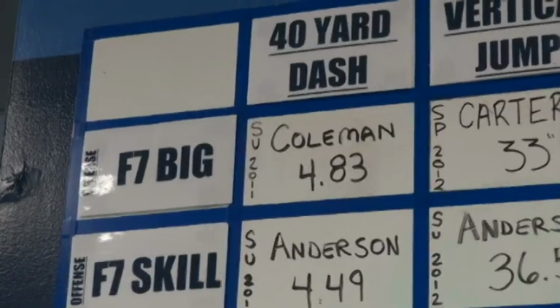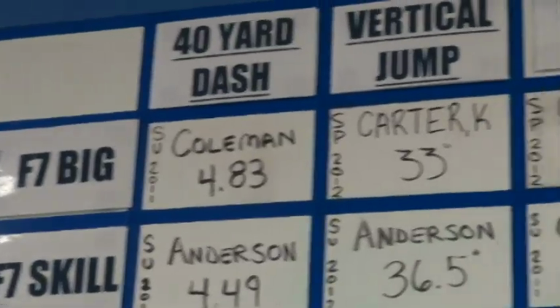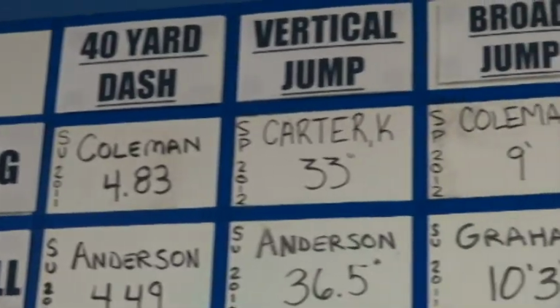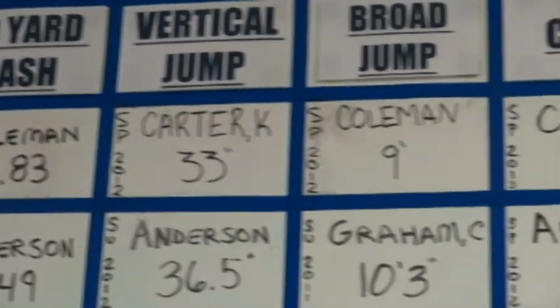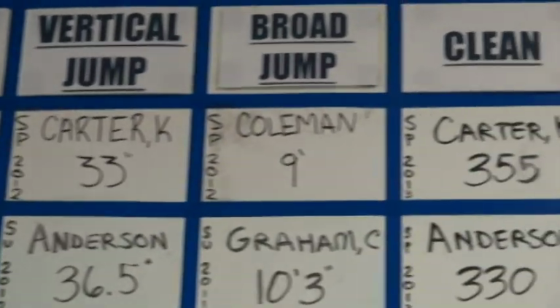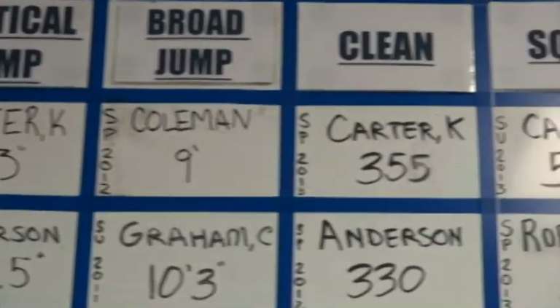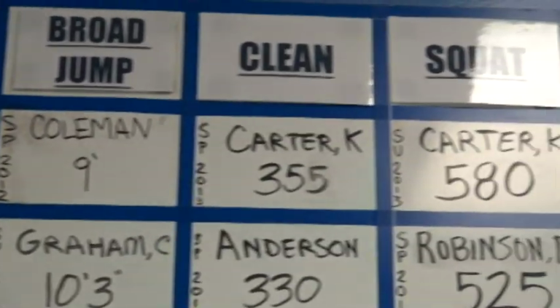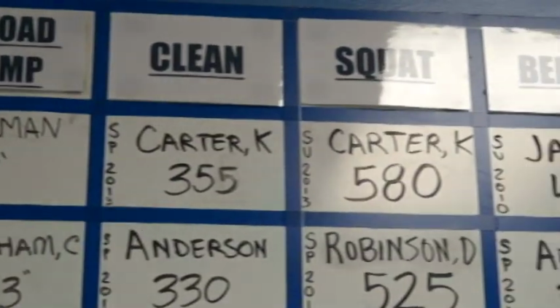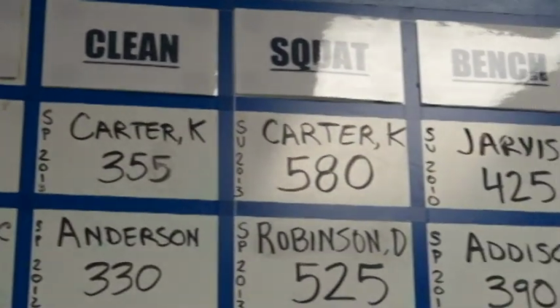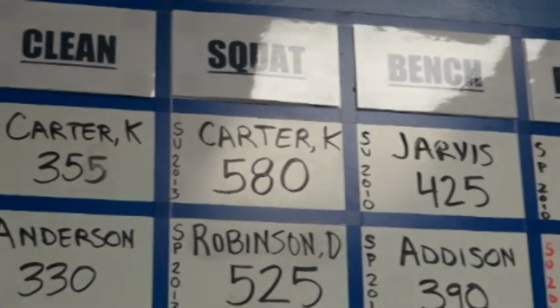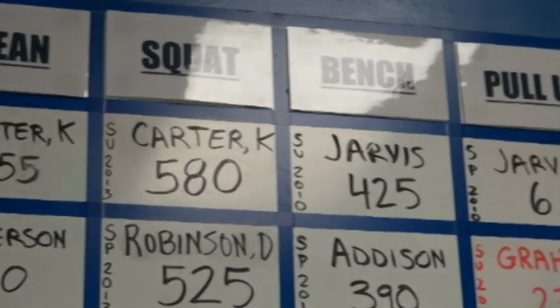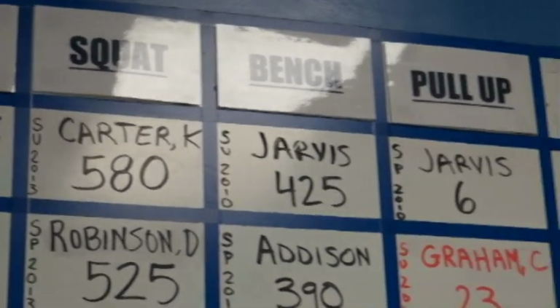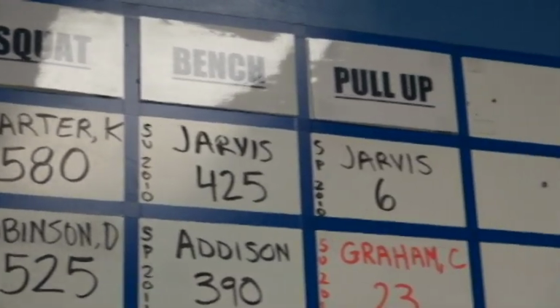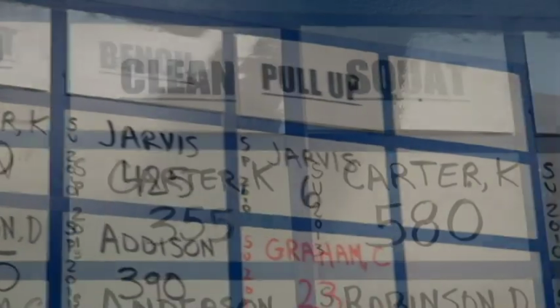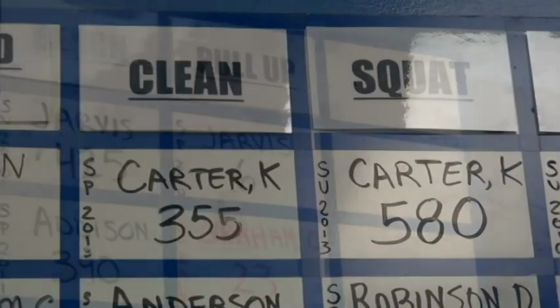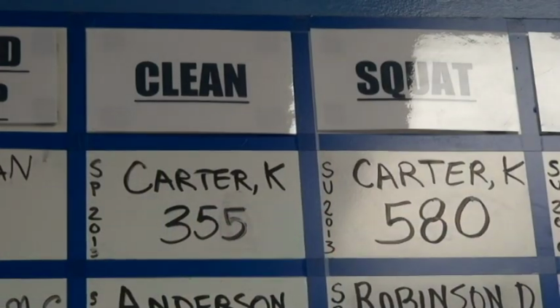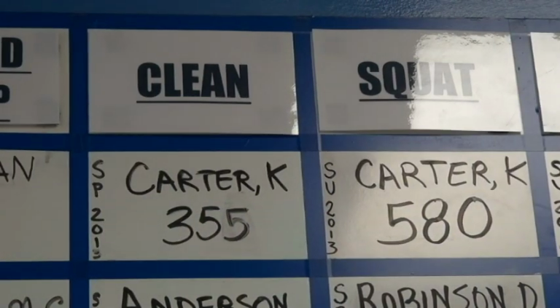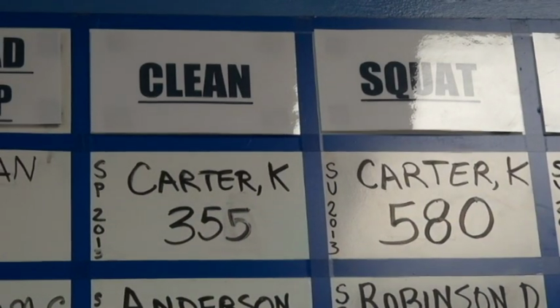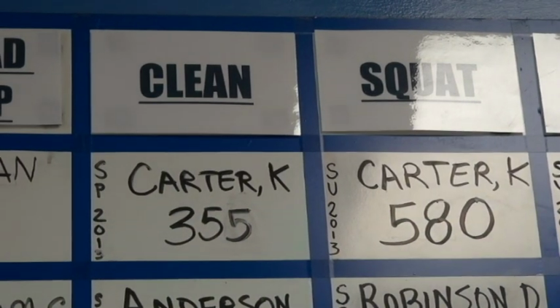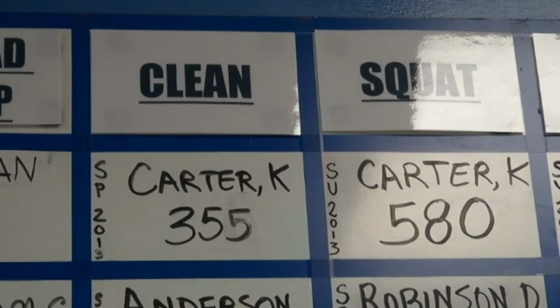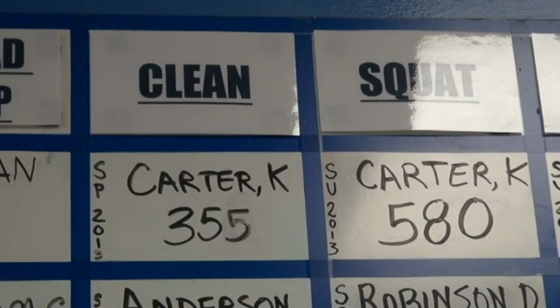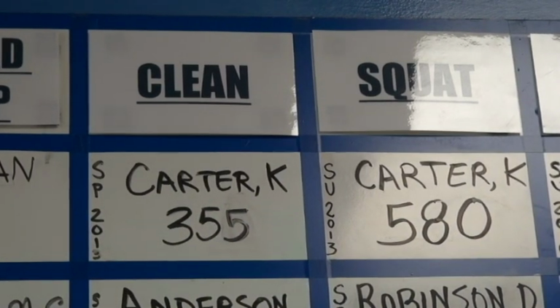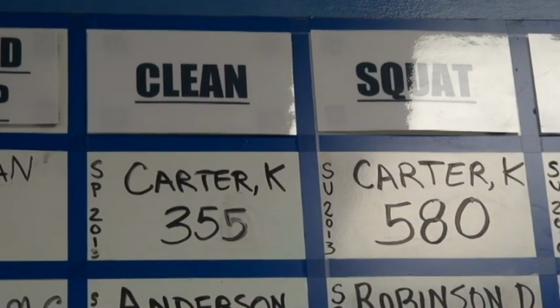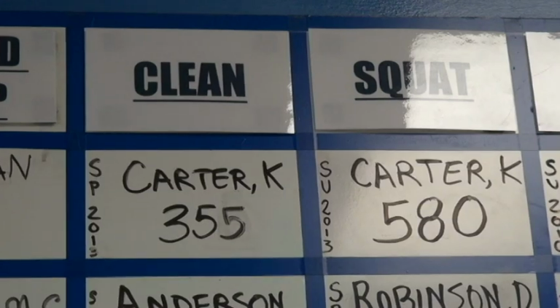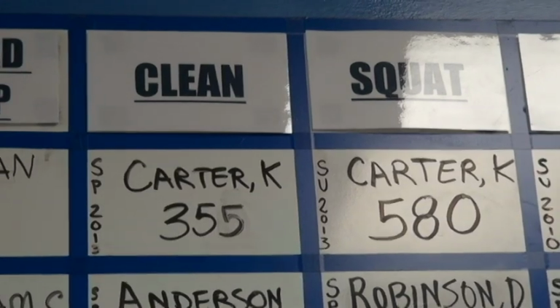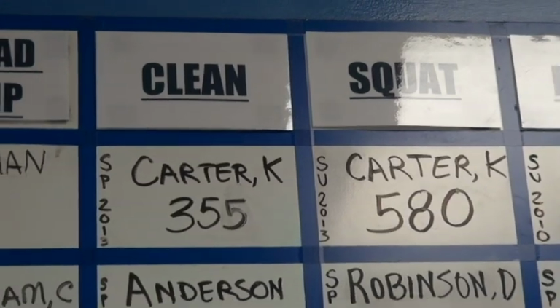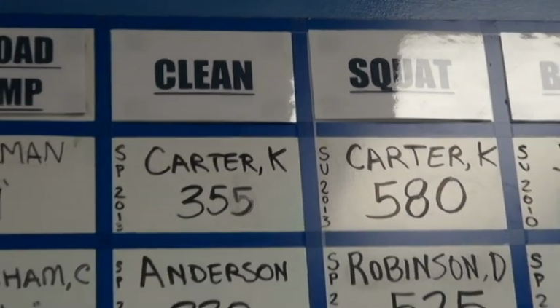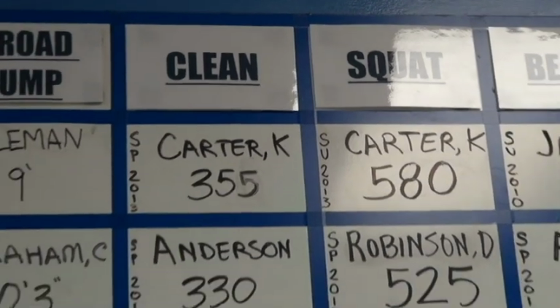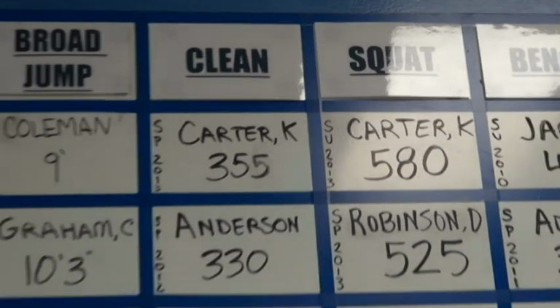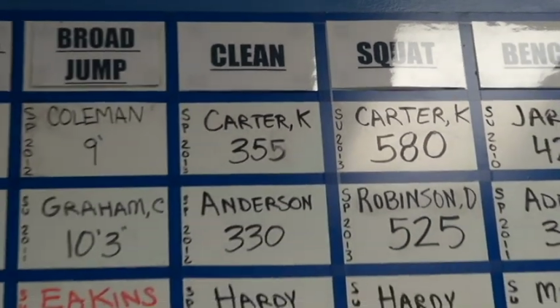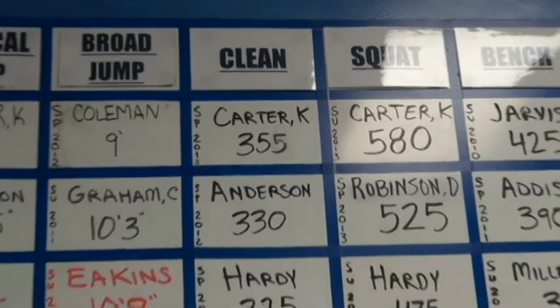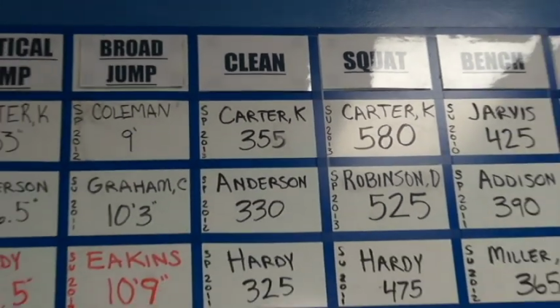For football, they have it by position and by side of ball. As you can see — F7 big — I got the vertical jump, the power clean, and the squat. Just saying.